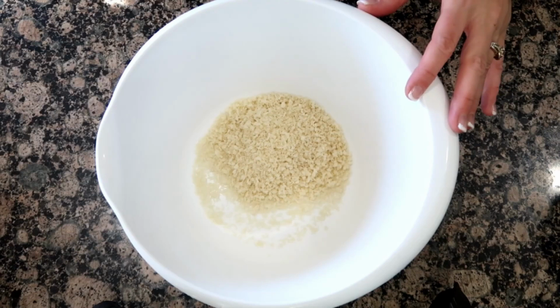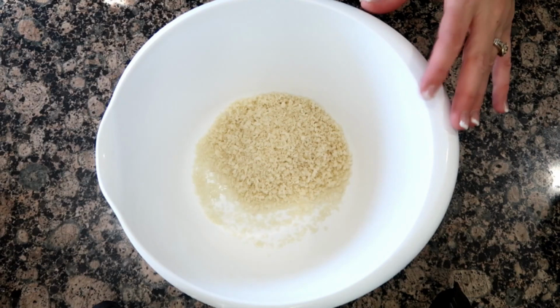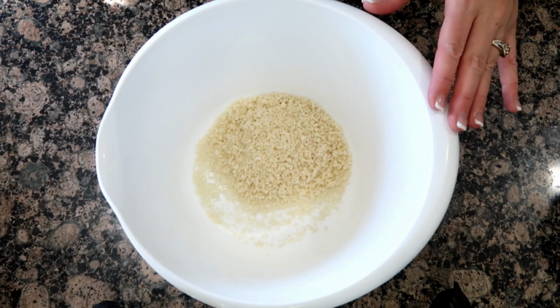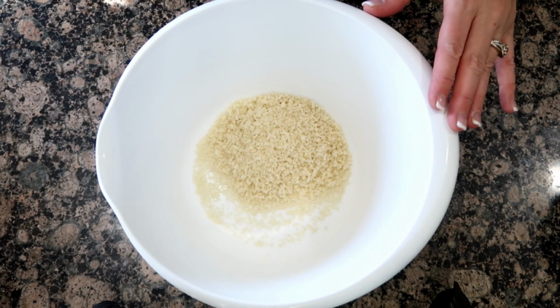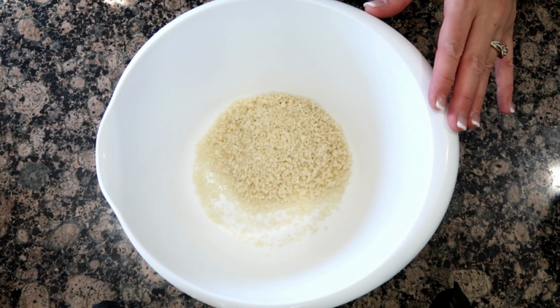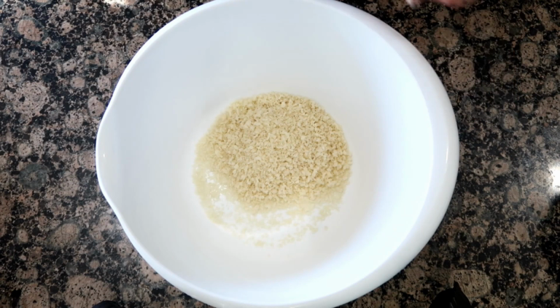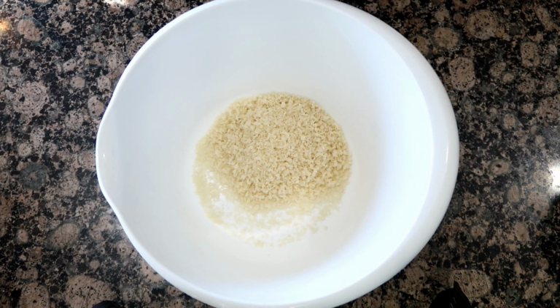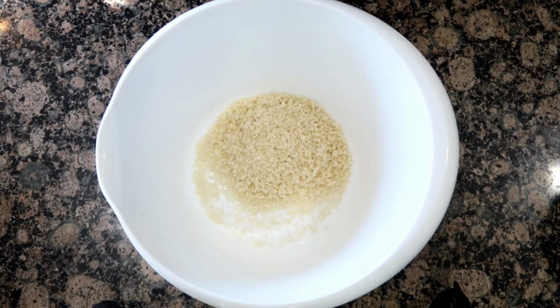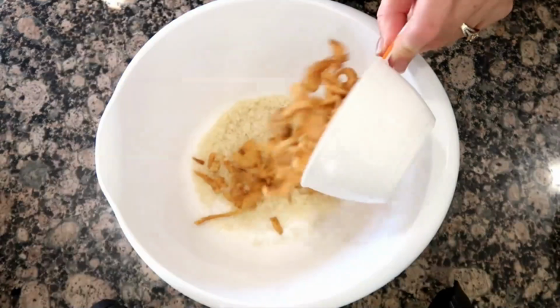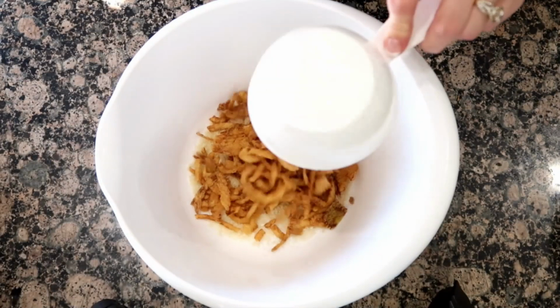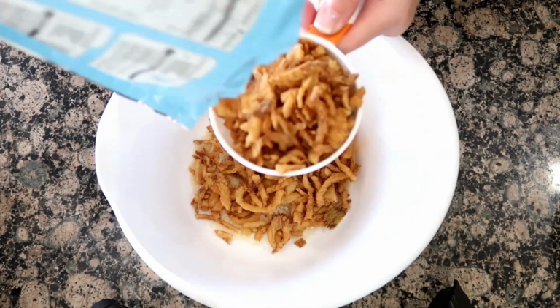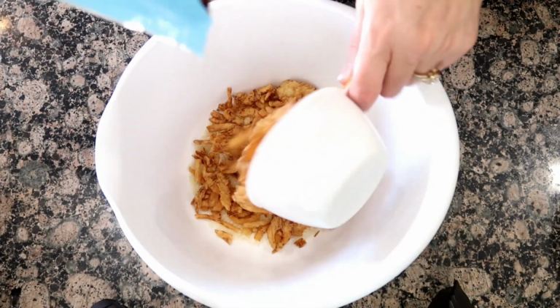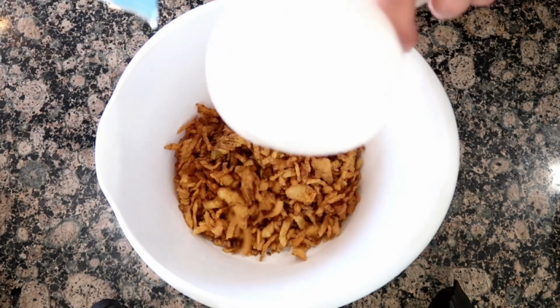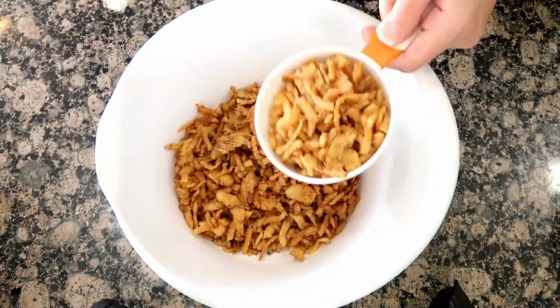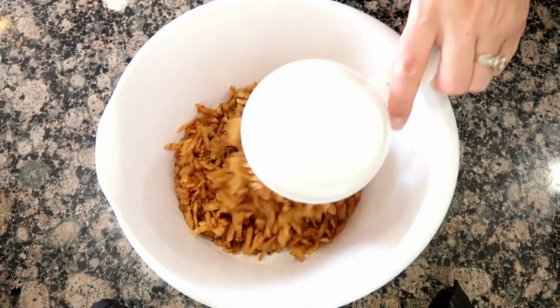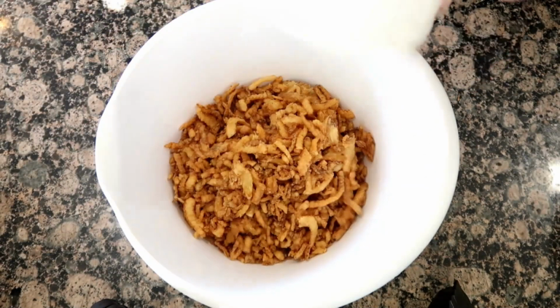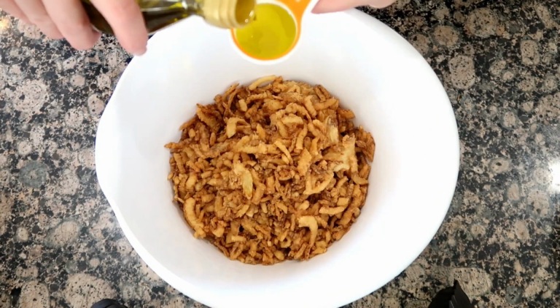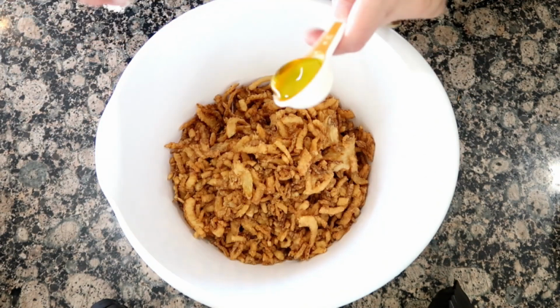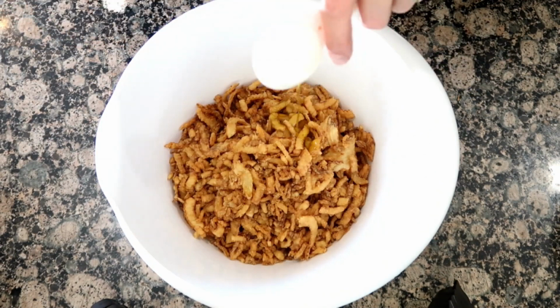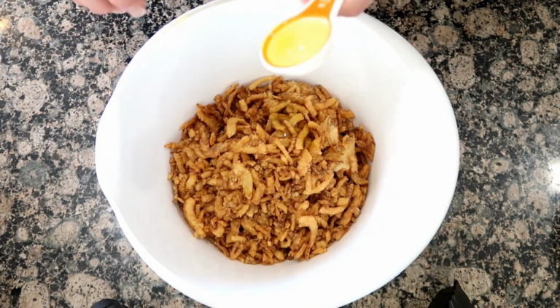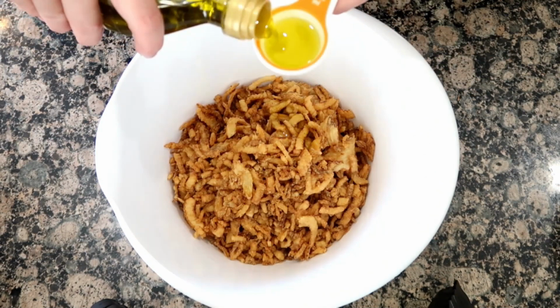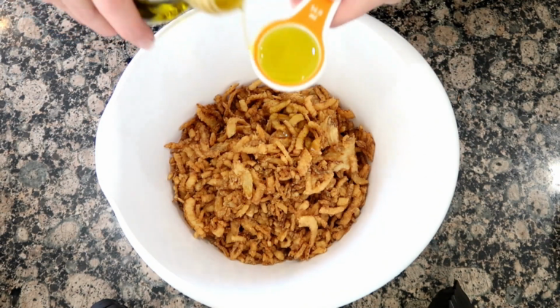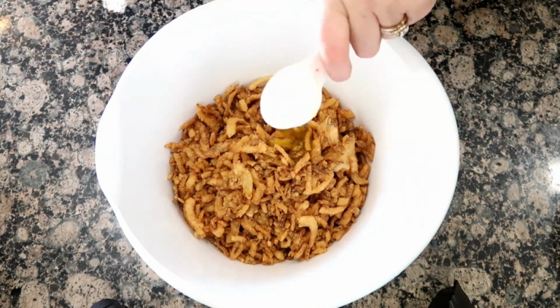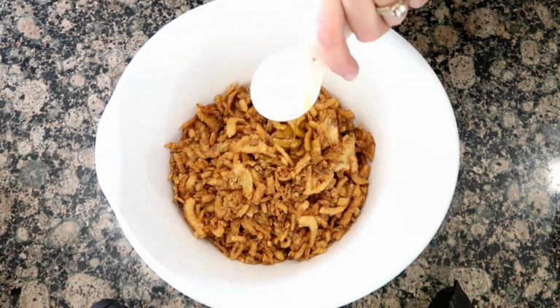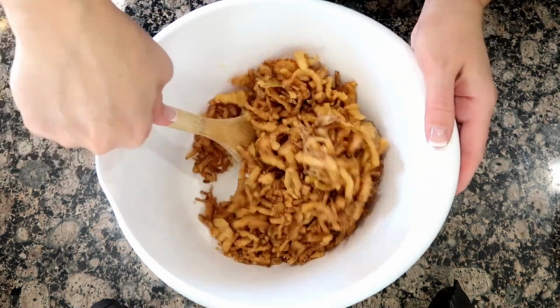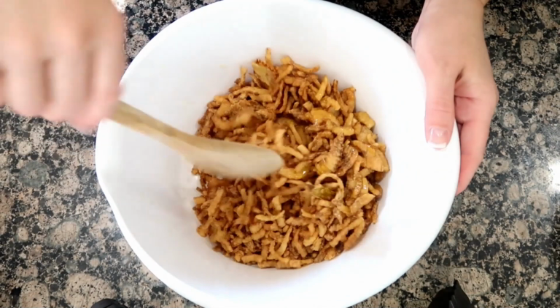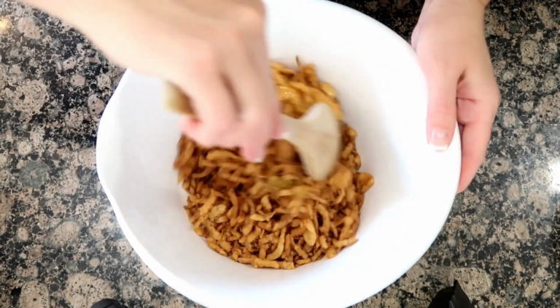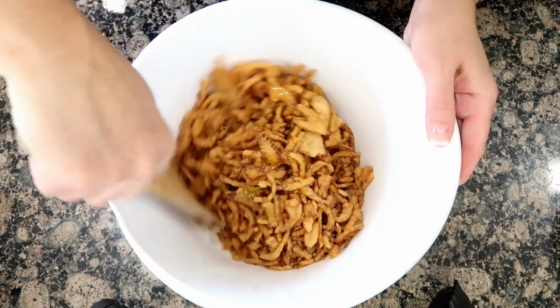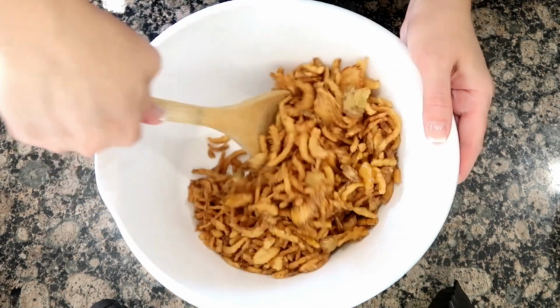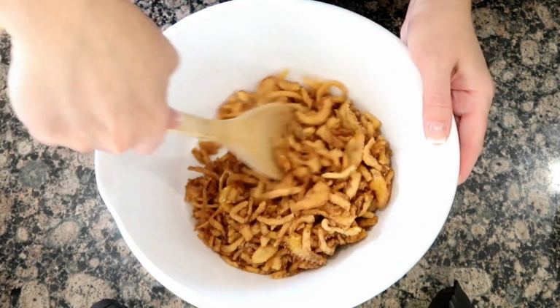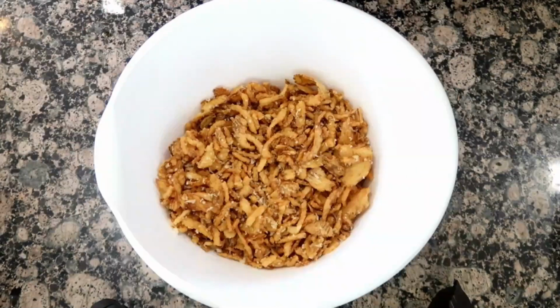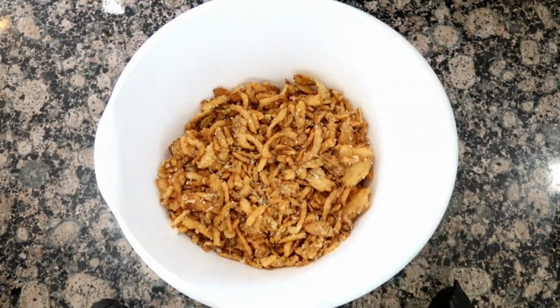Grab a bowl, add half a cup of panko crumbs, three cups of the fried onions, and then two tablespoons of olive oil. Give this a good mix and set it aside.